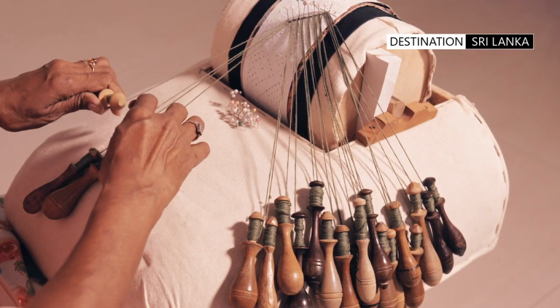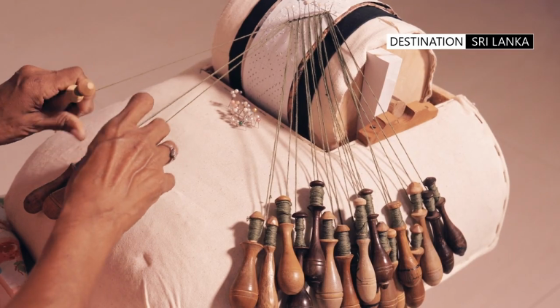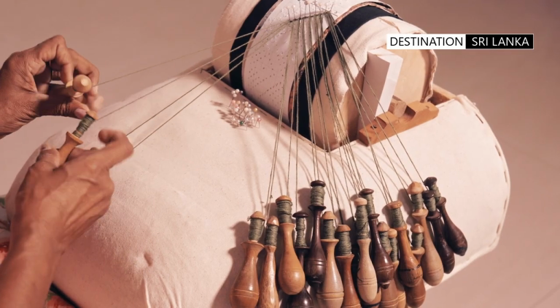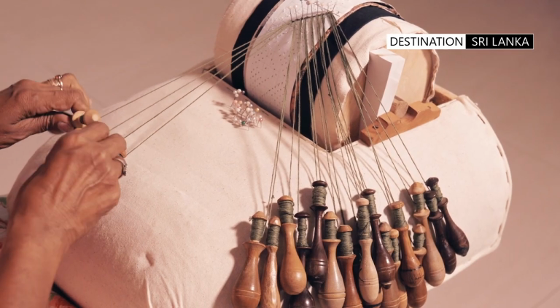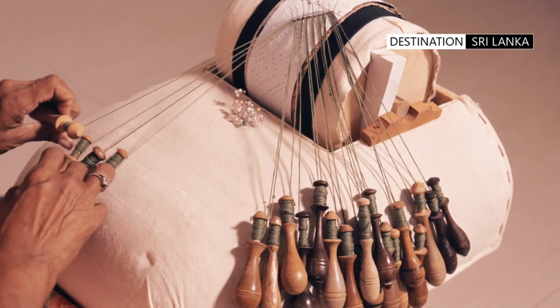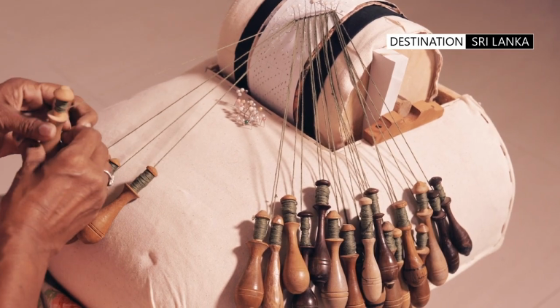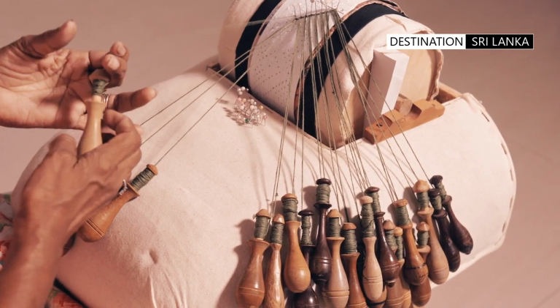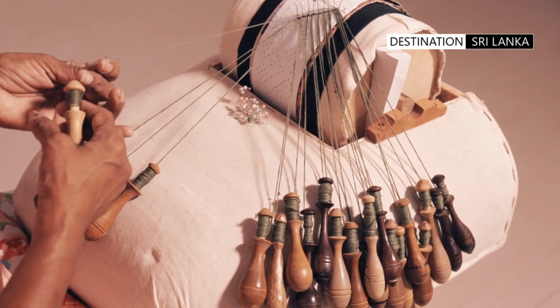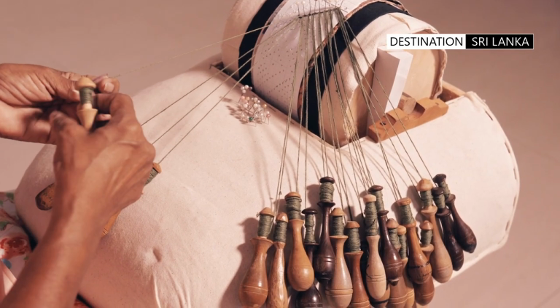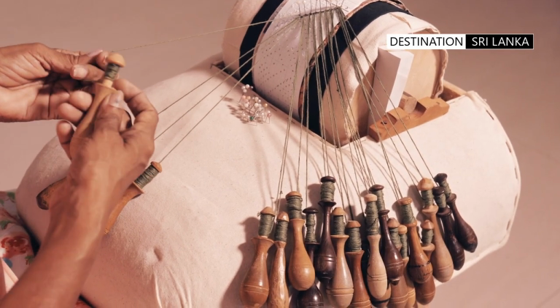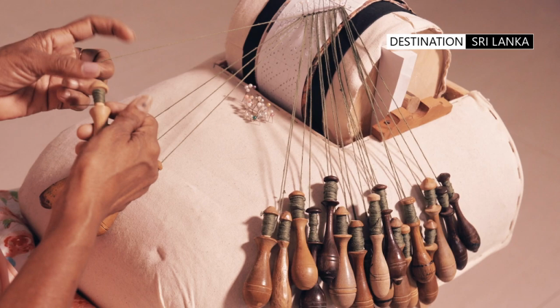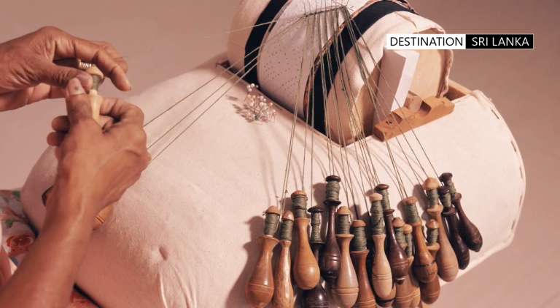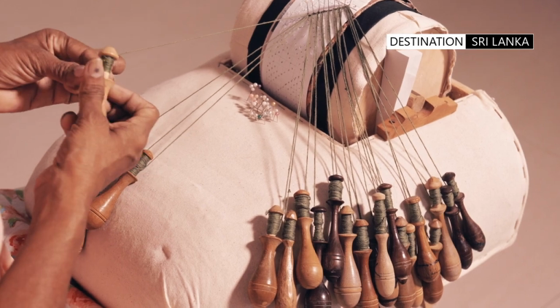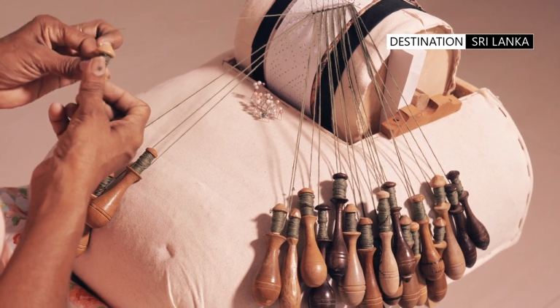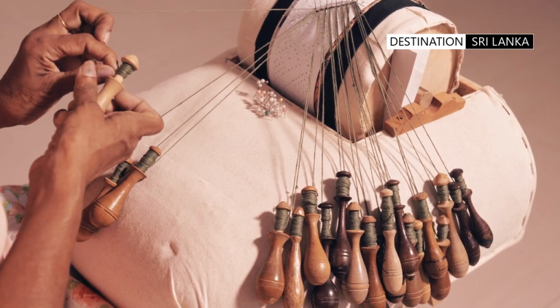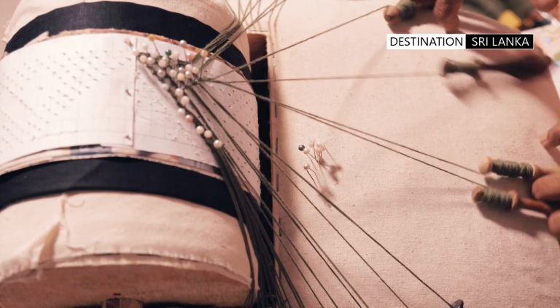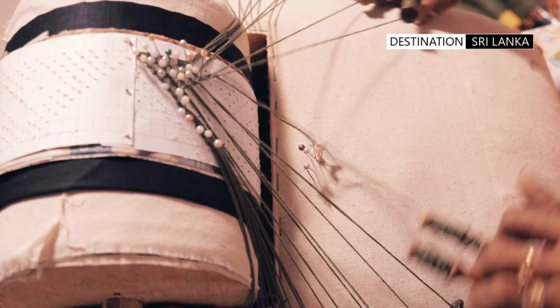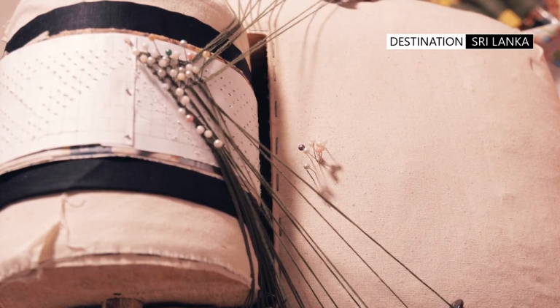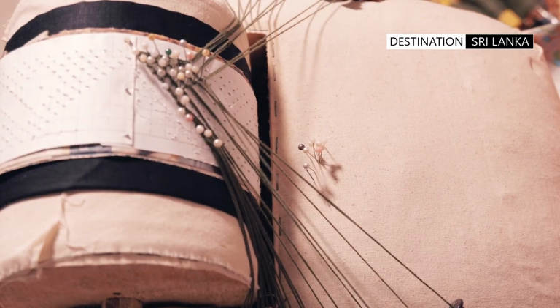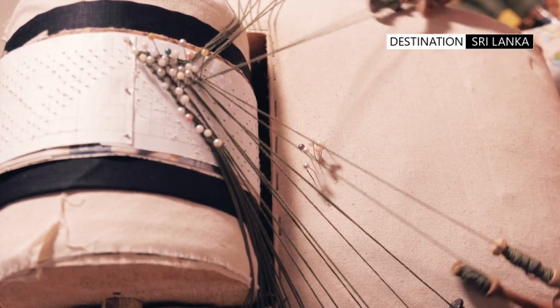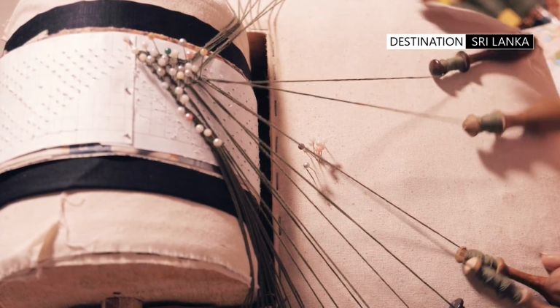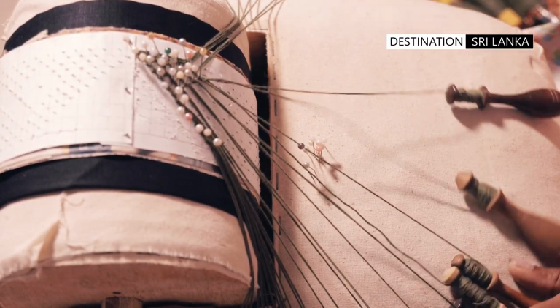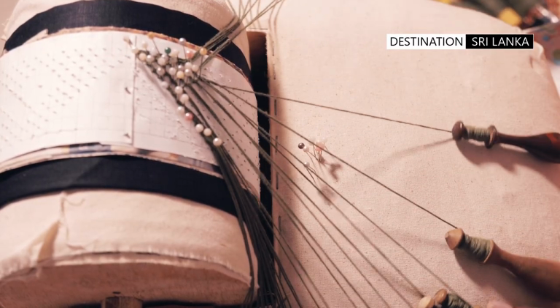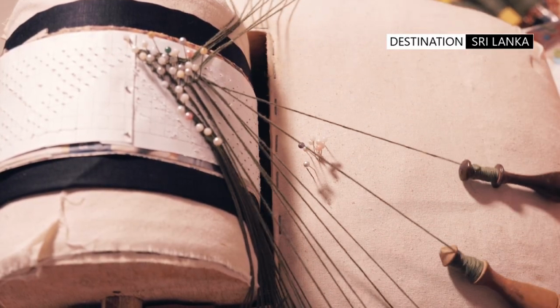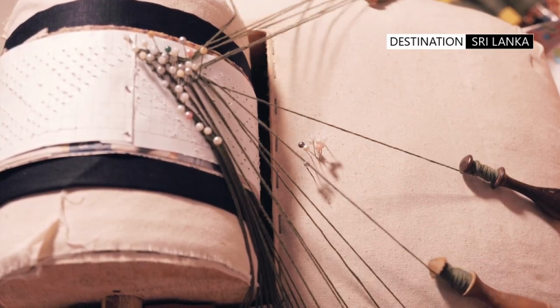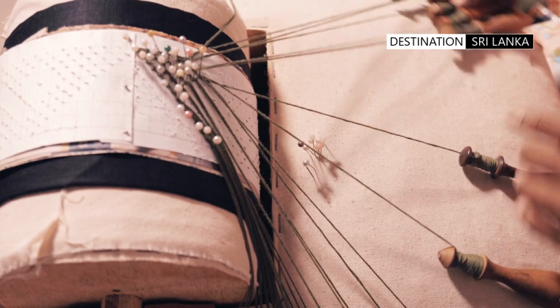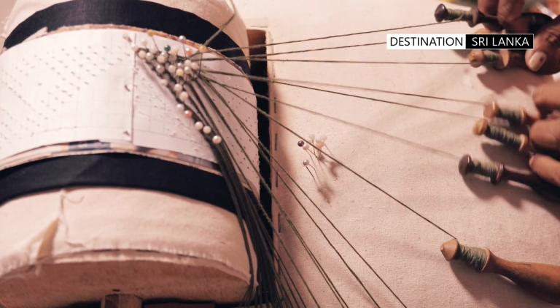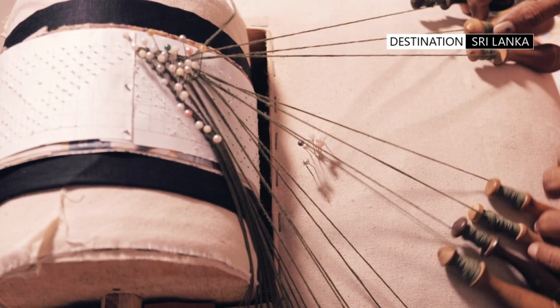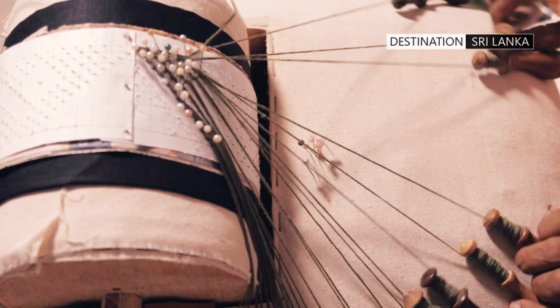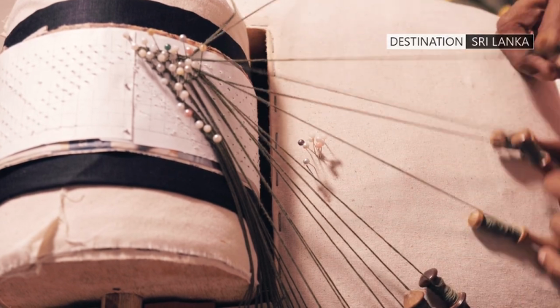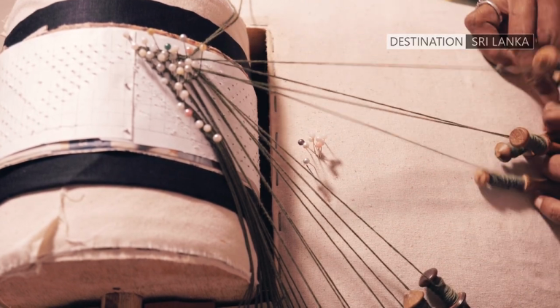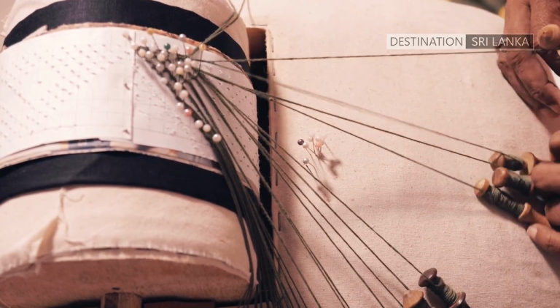Thanks to a few dedicated artisans keeping alive this slowly disappearing tradition, the art of biralu lace-making can still be seen in the south of Sri Lanka.